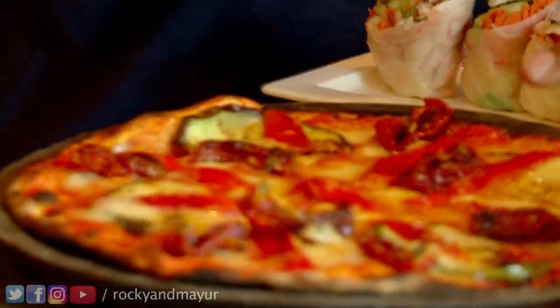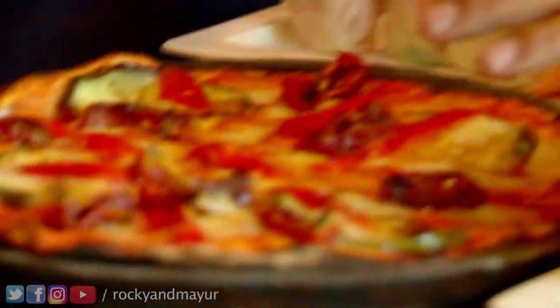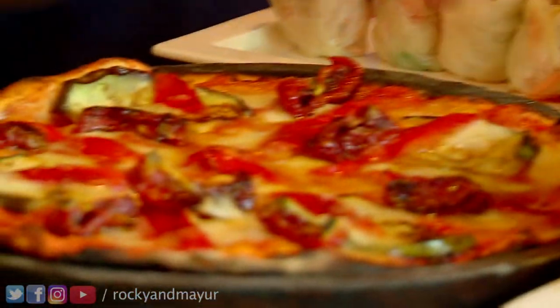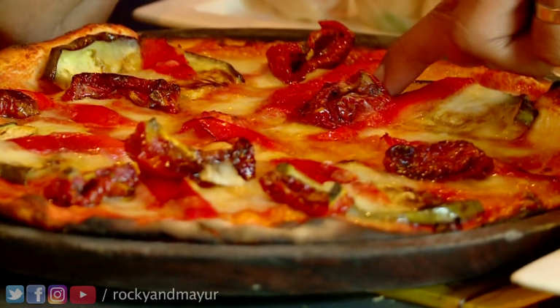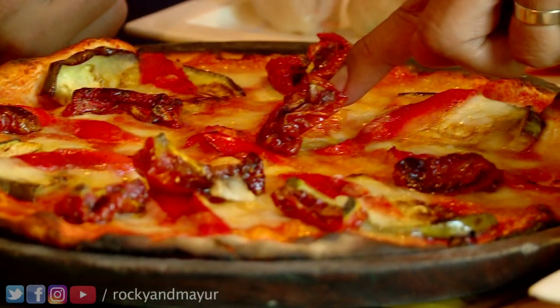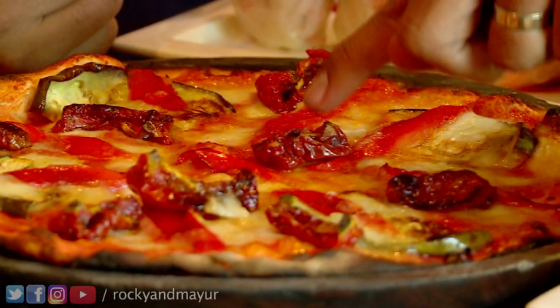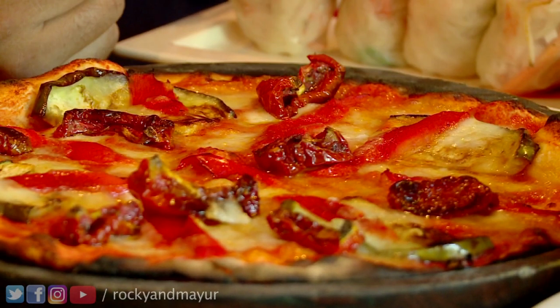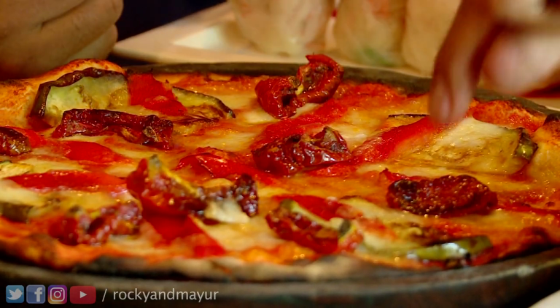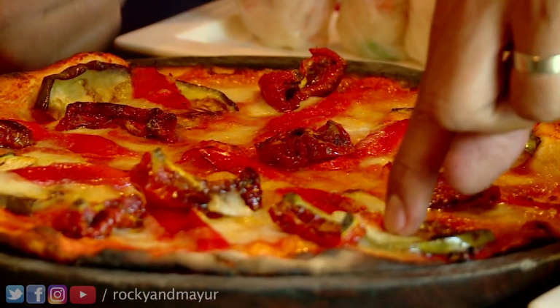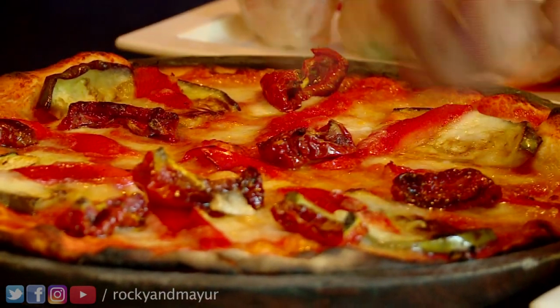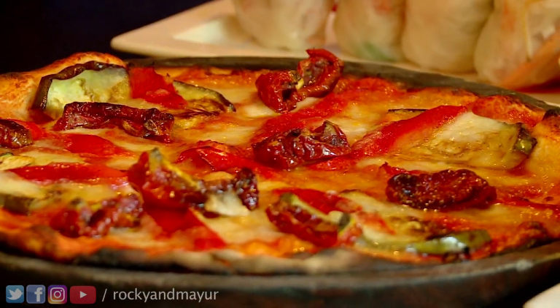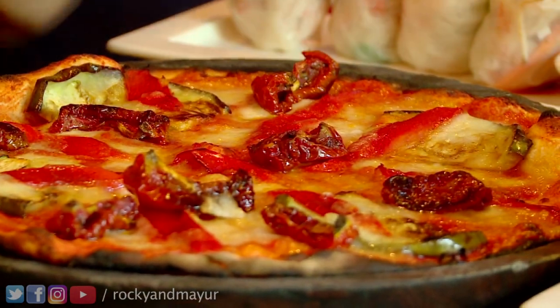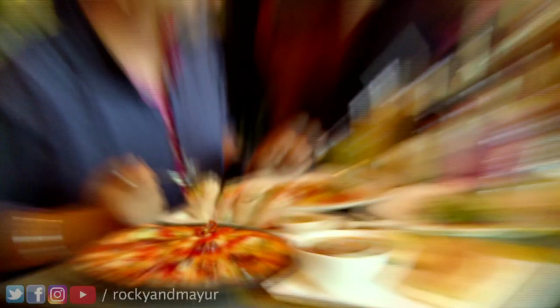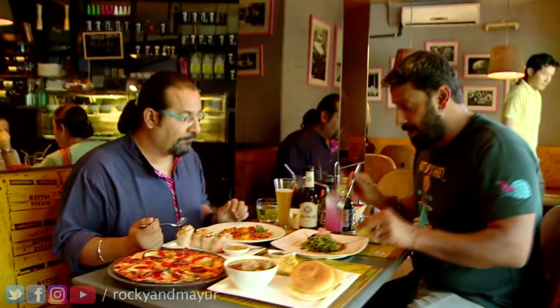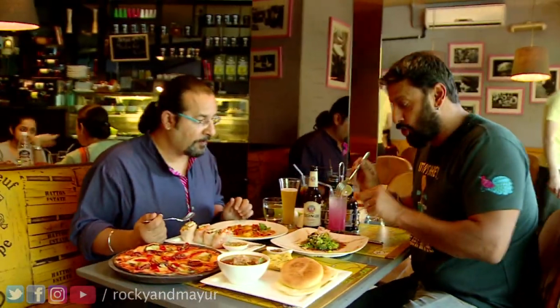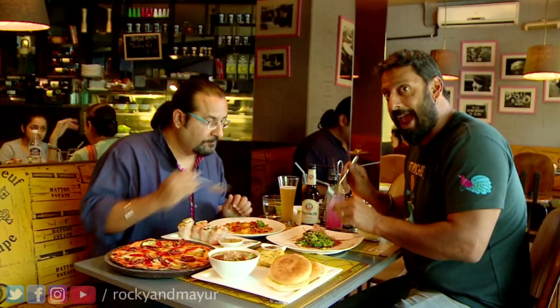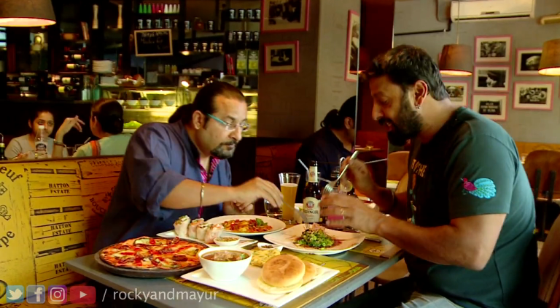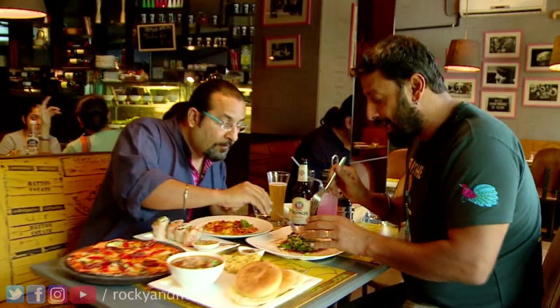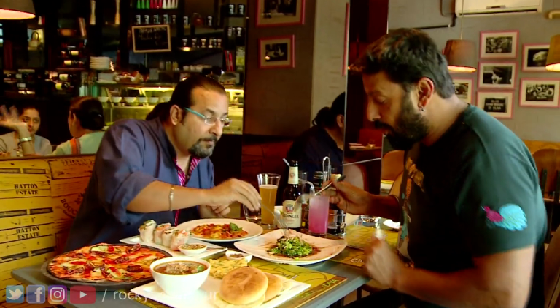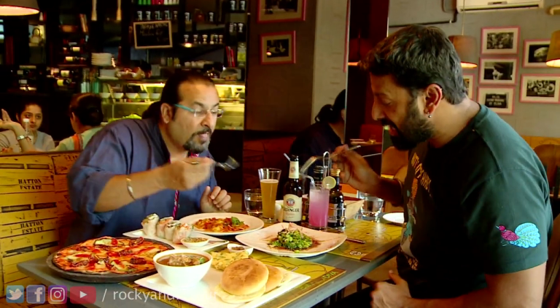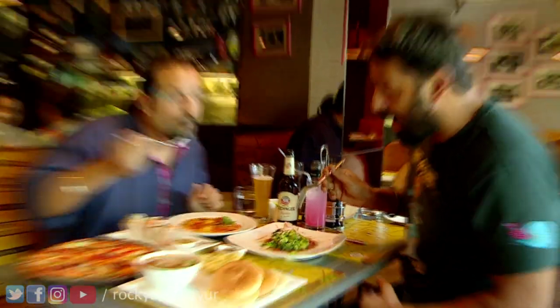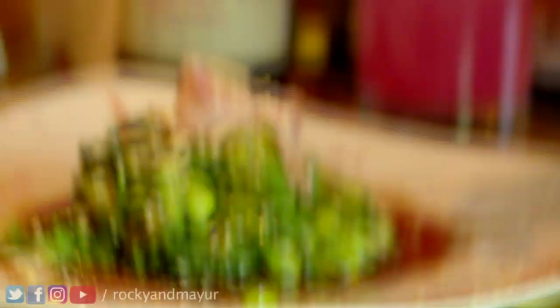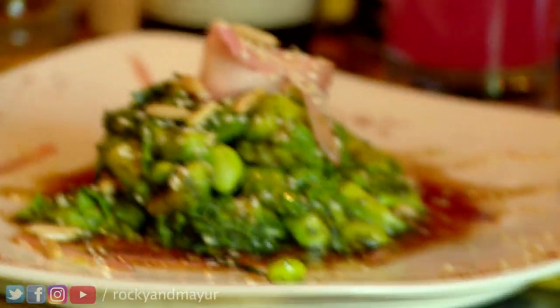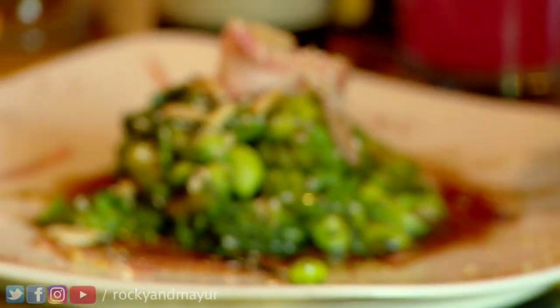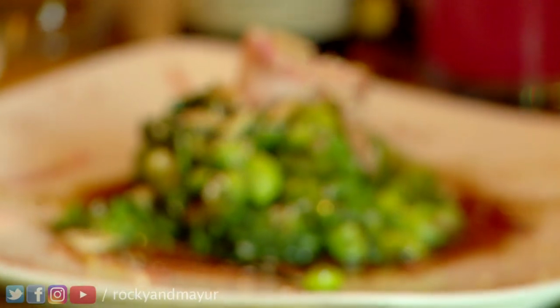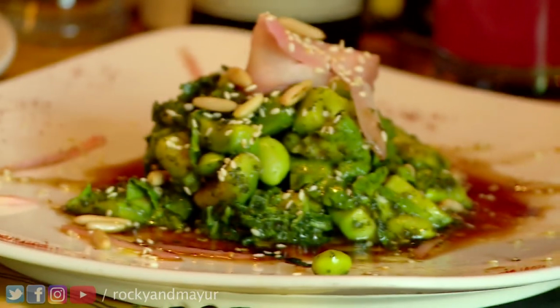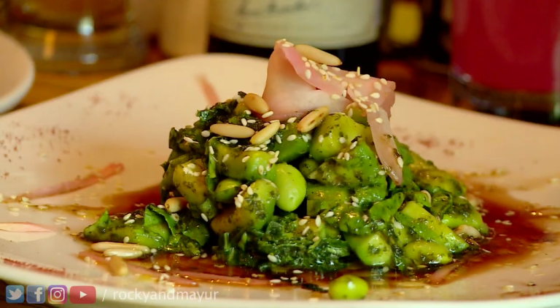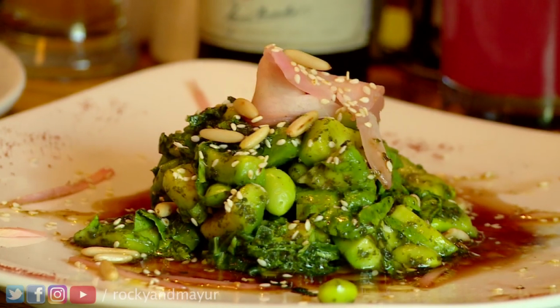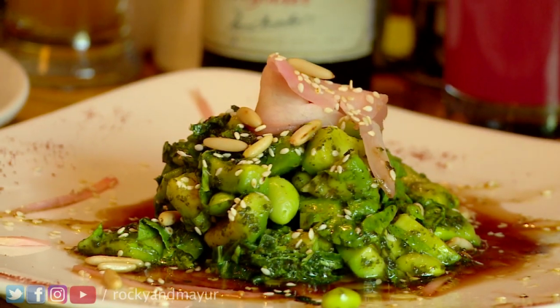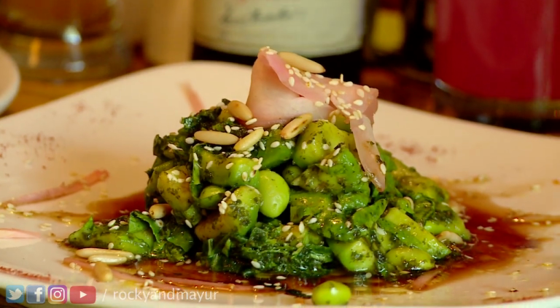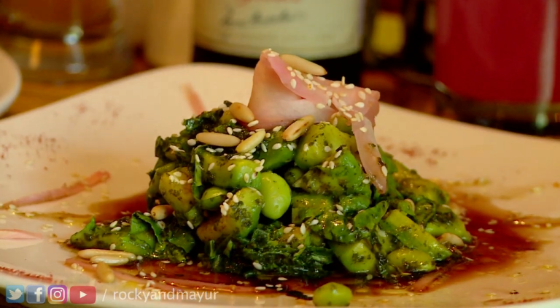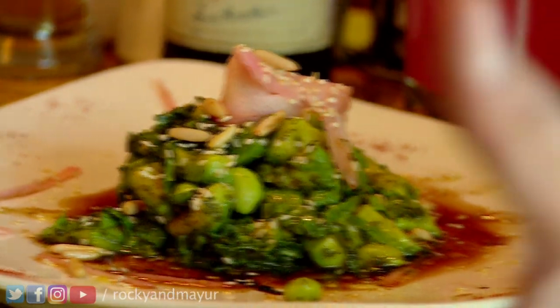Look at this pizza, for example — a wood-fired pizza with sun-dried tomatoes and aubergine. But my favourite here is the super healthy salad, which has avocado, kale leaves, pine nuts, and sesame seeds. It really brings out the Diva in me.